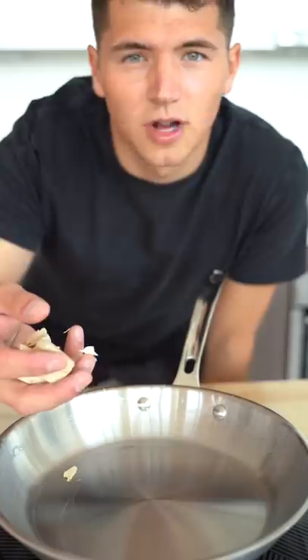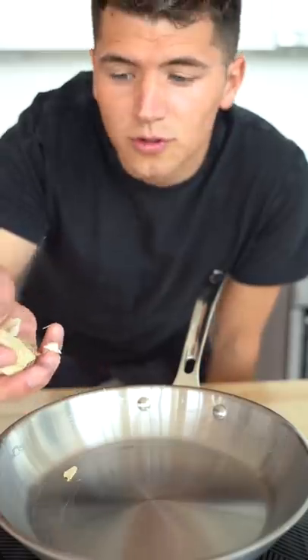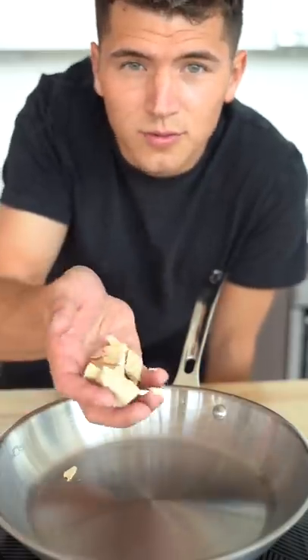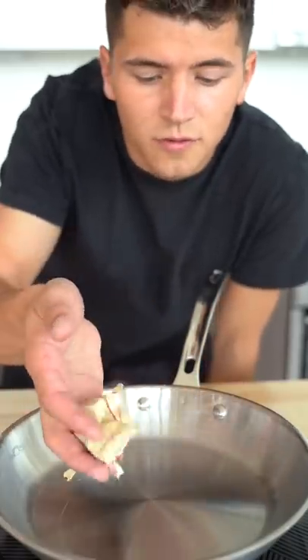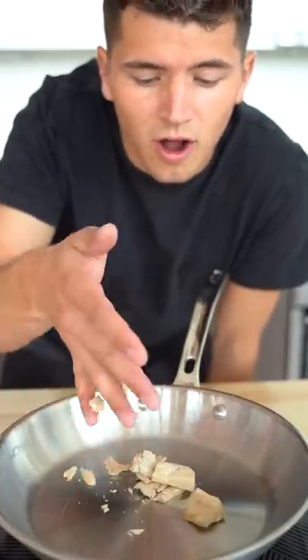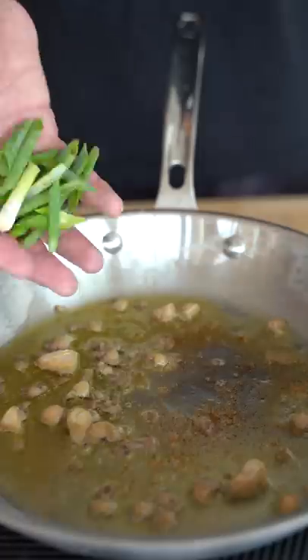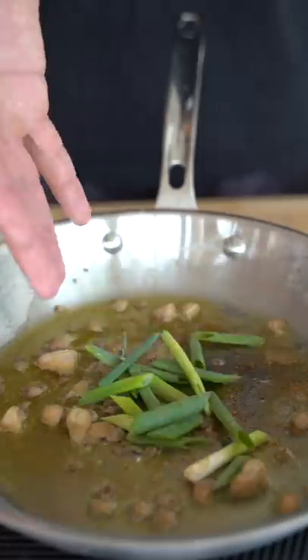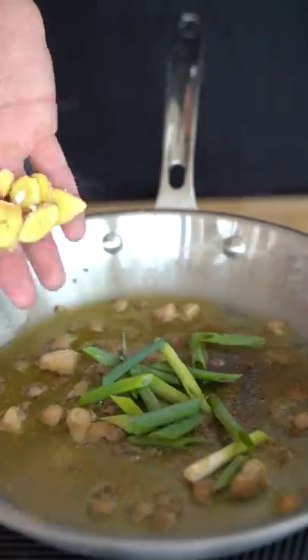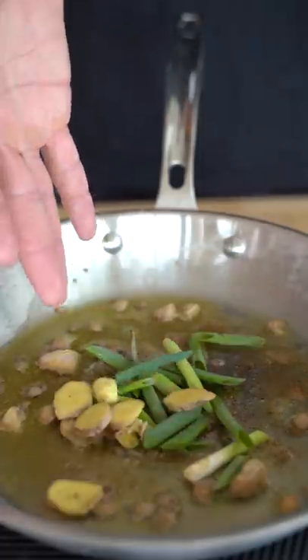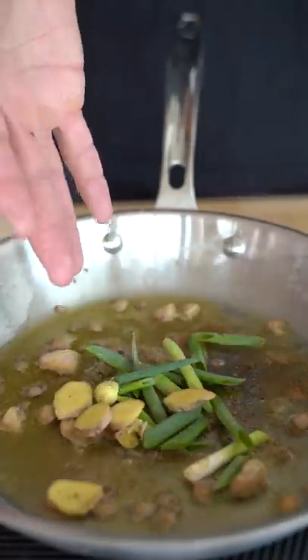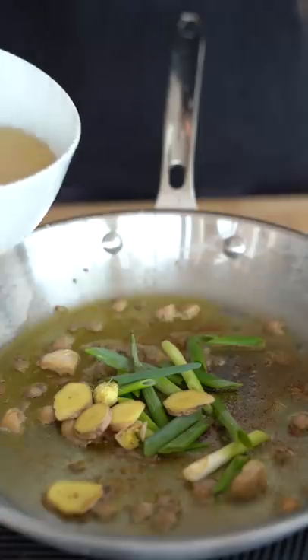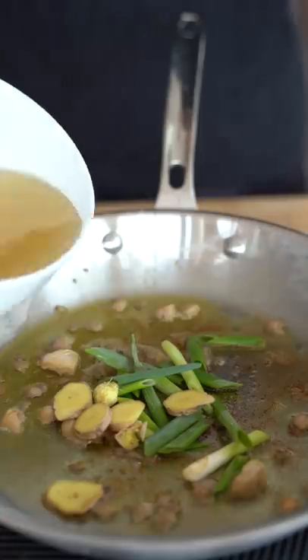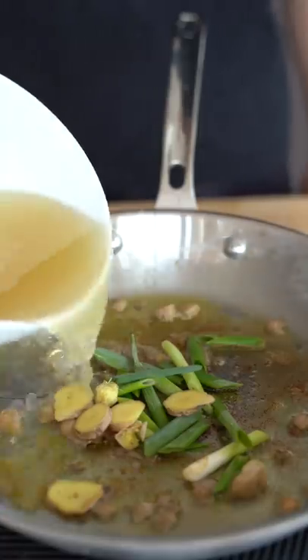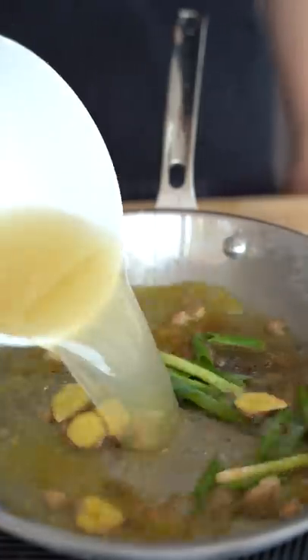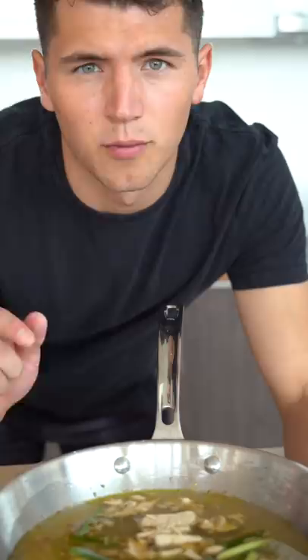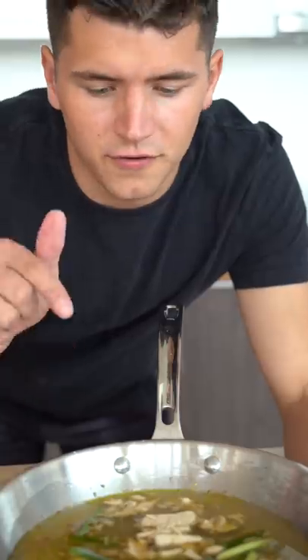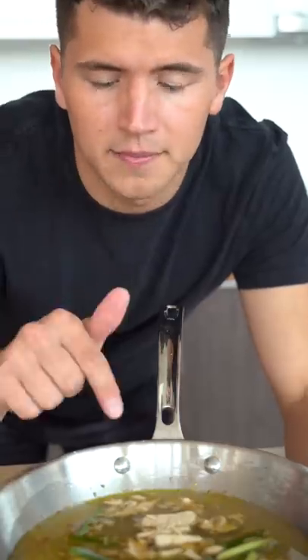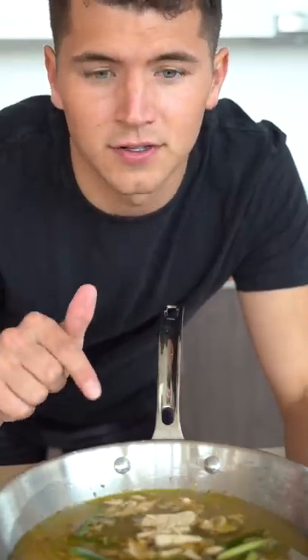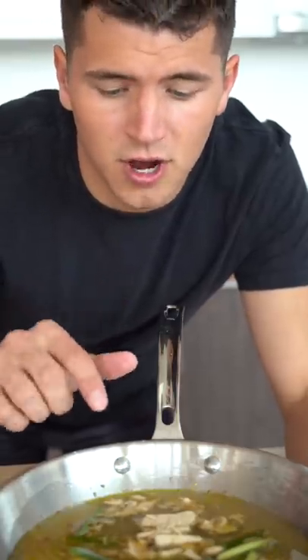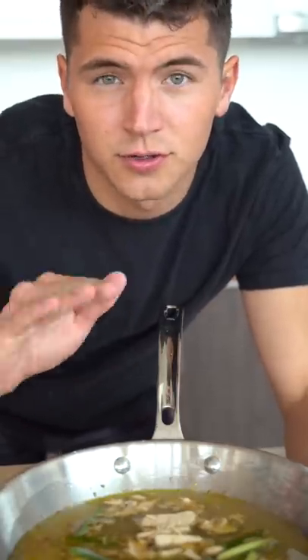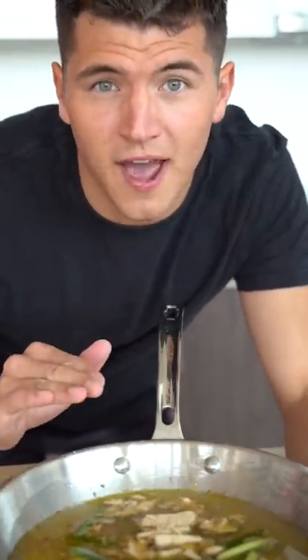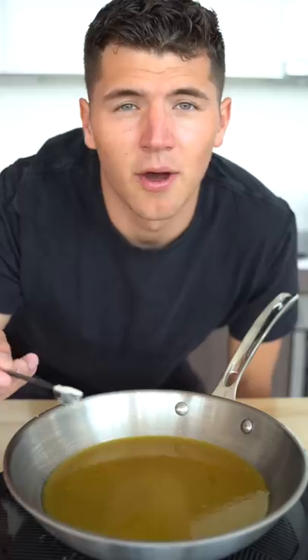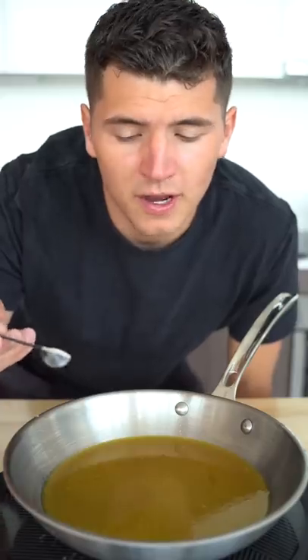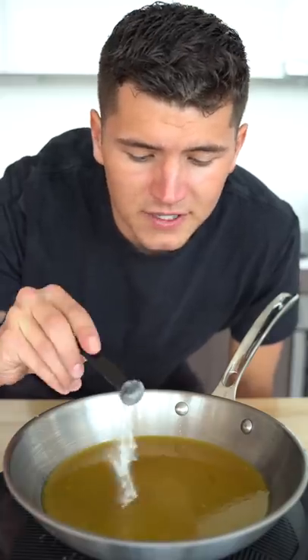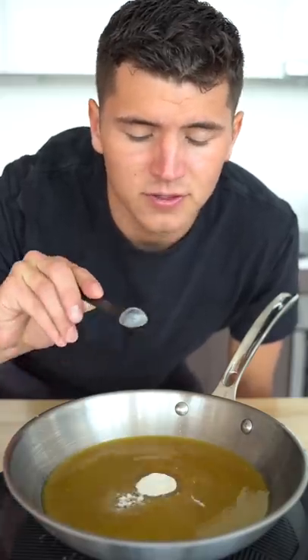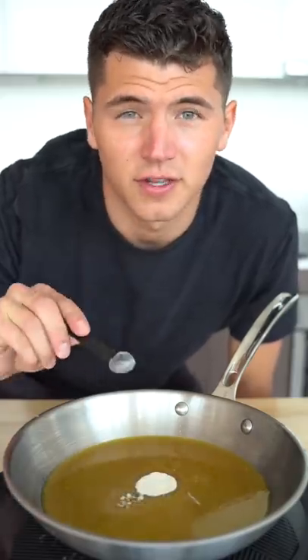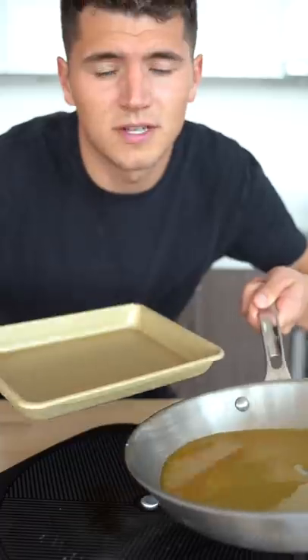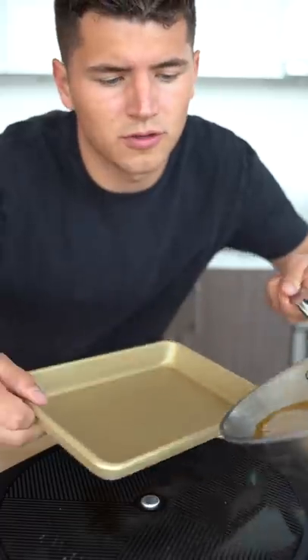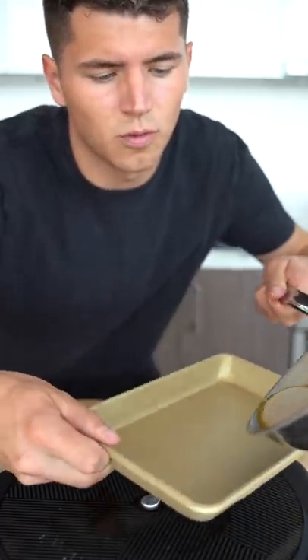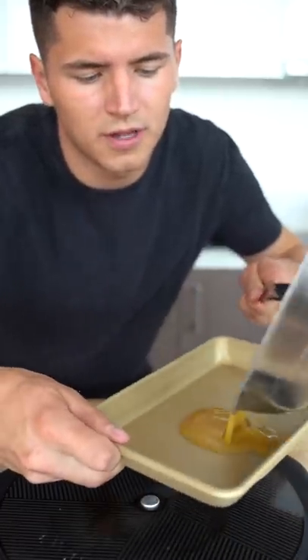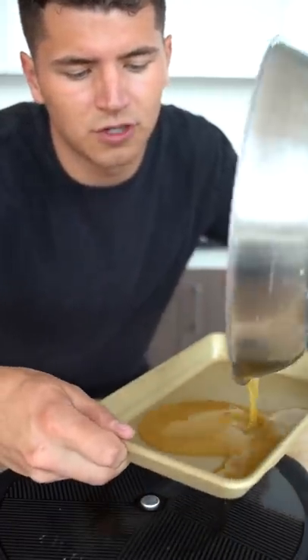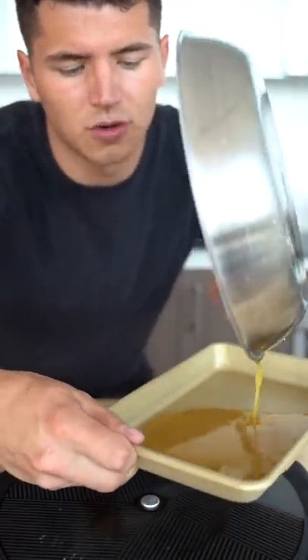Start with two tablespoons of foie gras, then add one green onion, a few bits of ginger, and one and a third cups of chicken stock. Boil this for eight minutes until the stock is reduced by half. Now add one and a half teaspoons of gelatin. Once it boils, we'll put it in the fridge to cool.